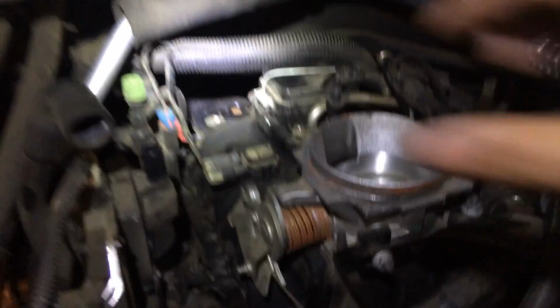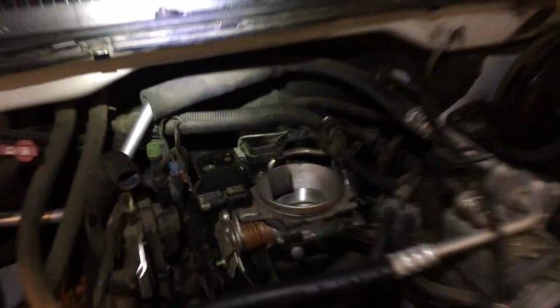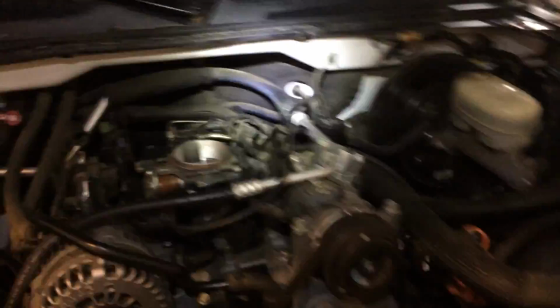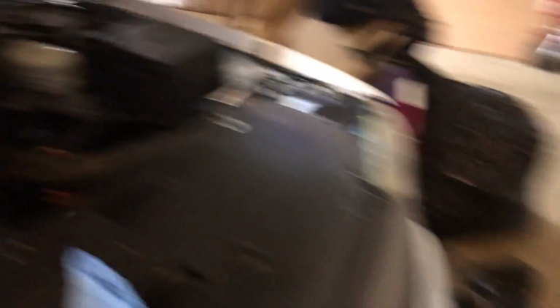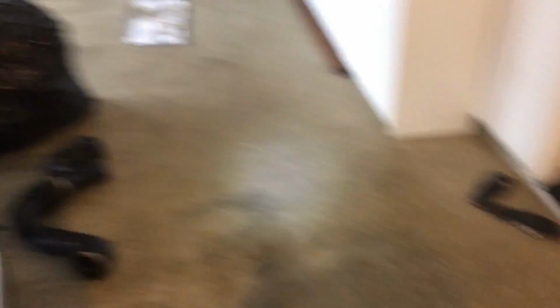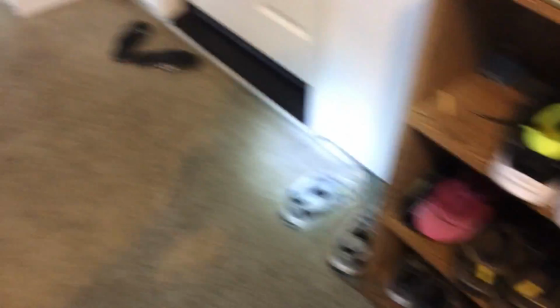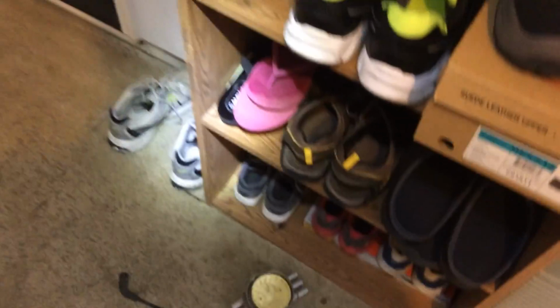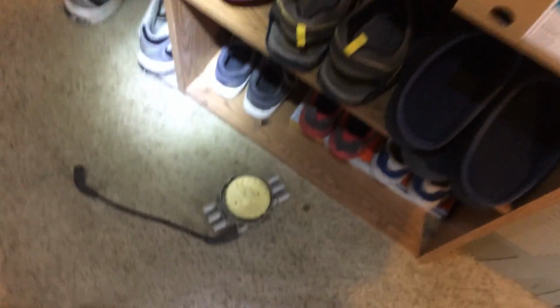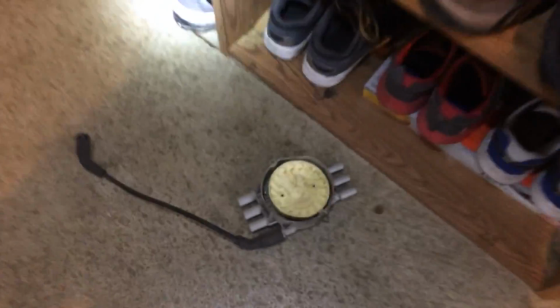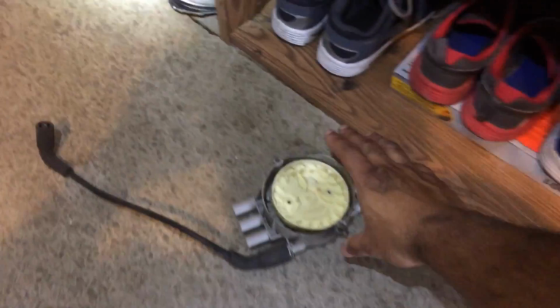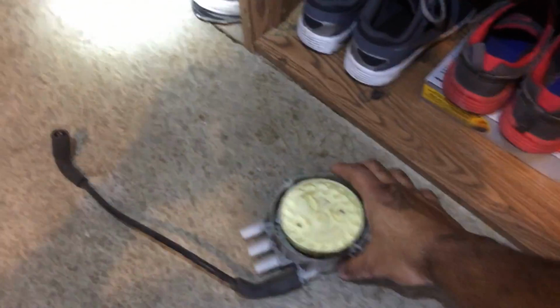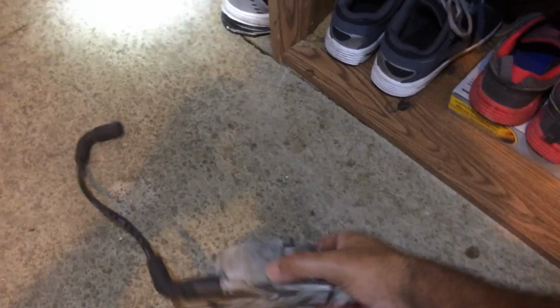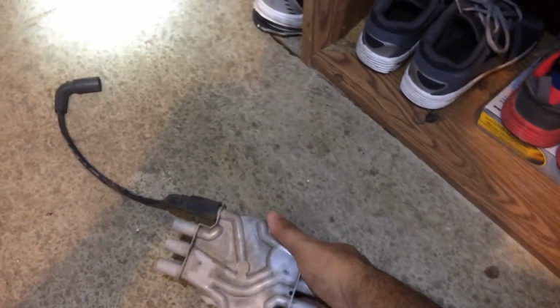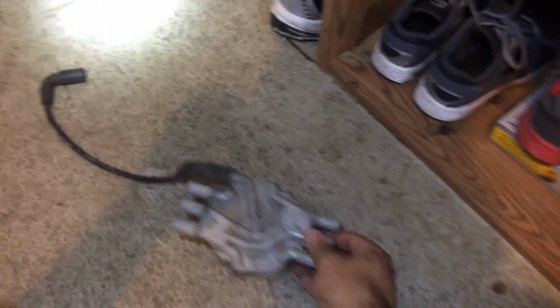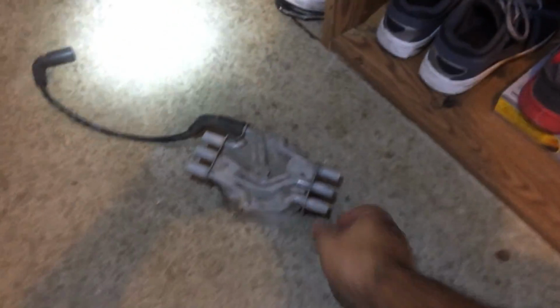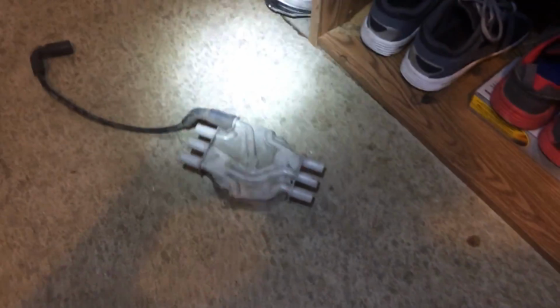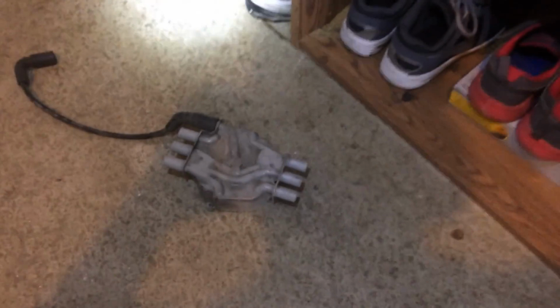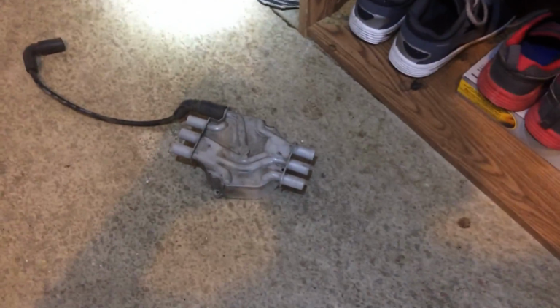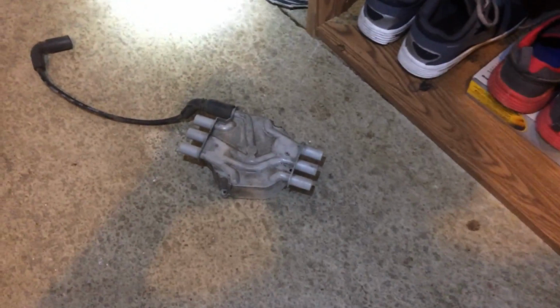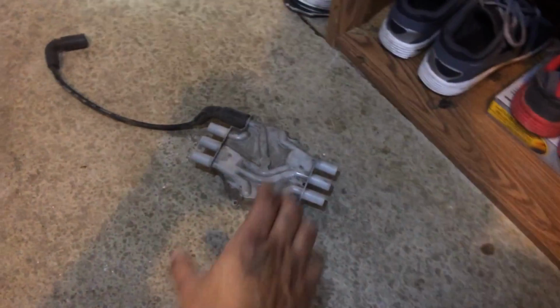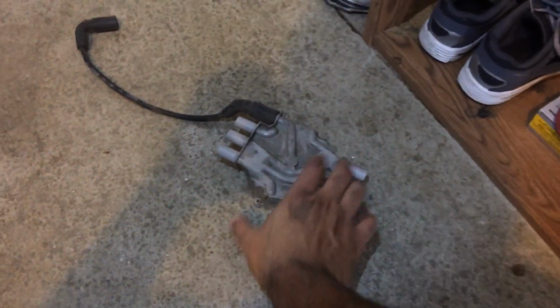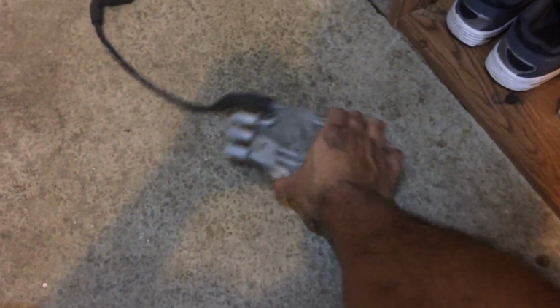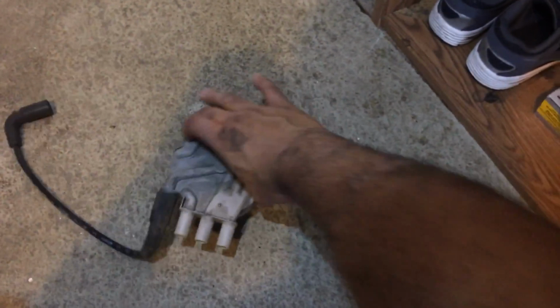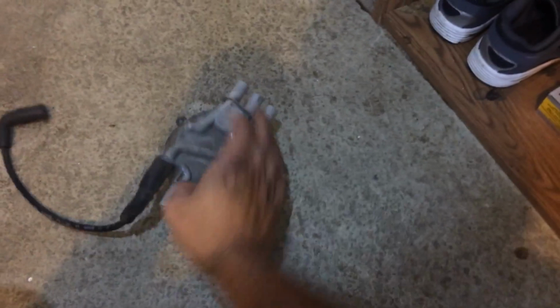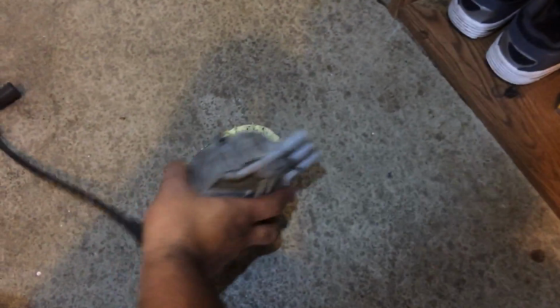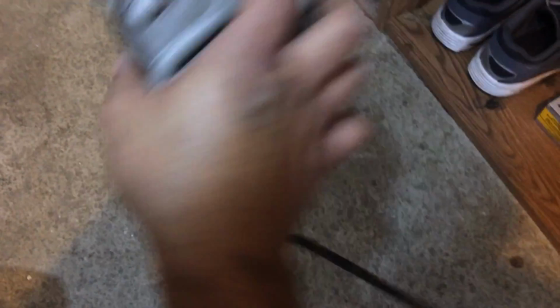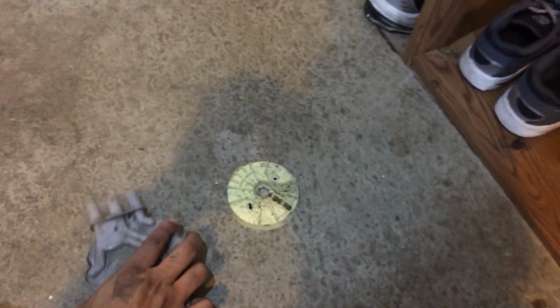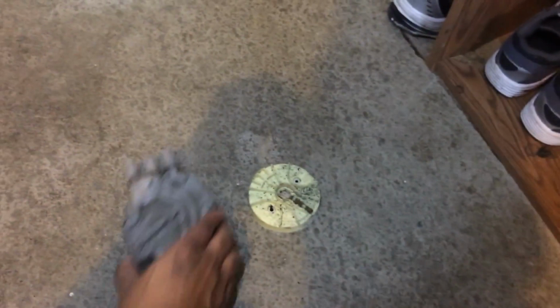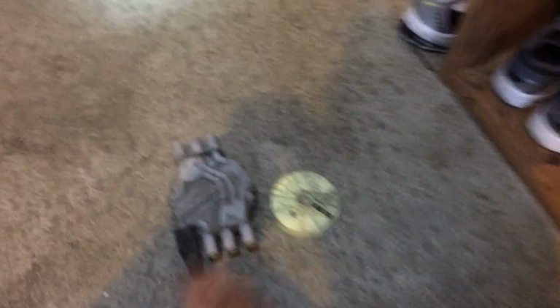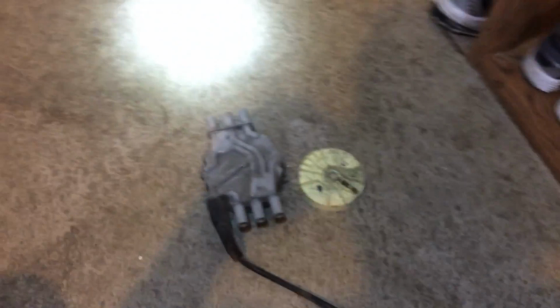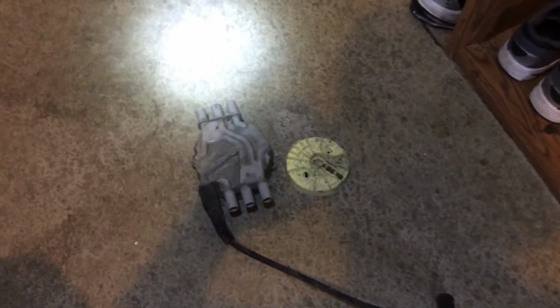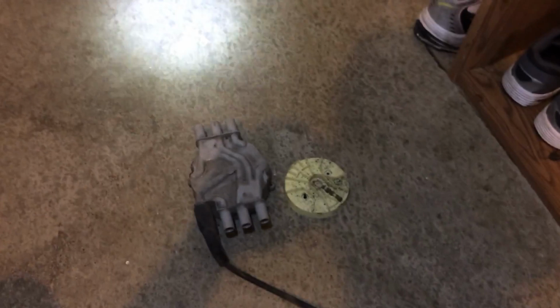There are only two screws holding on the cap. I'll show it to you over here — this is the cap. You'll probably be looking at something like this, although it would probably be oriented this way.